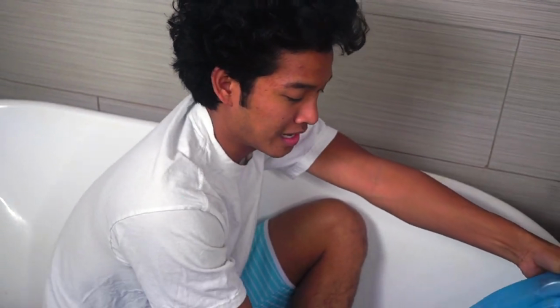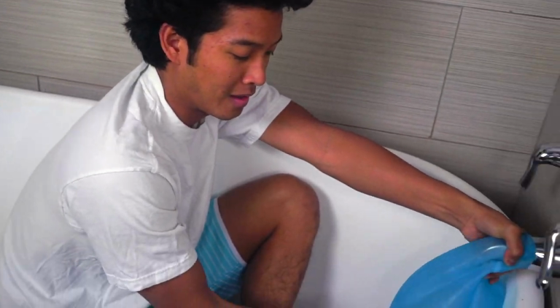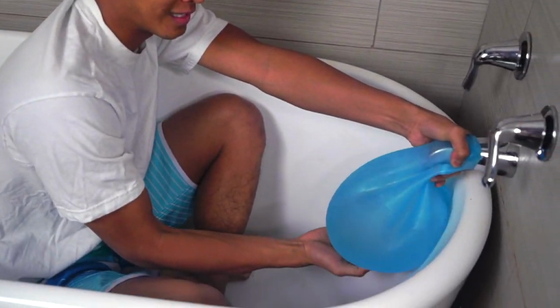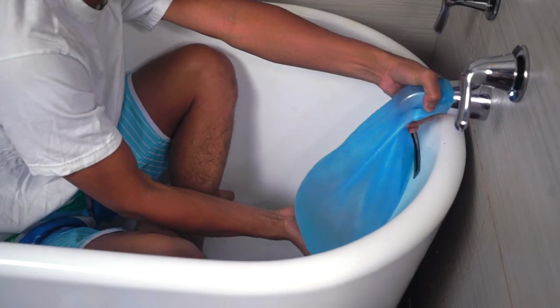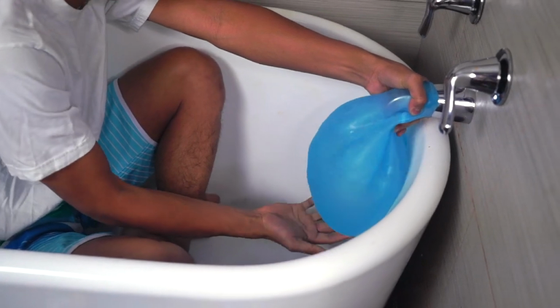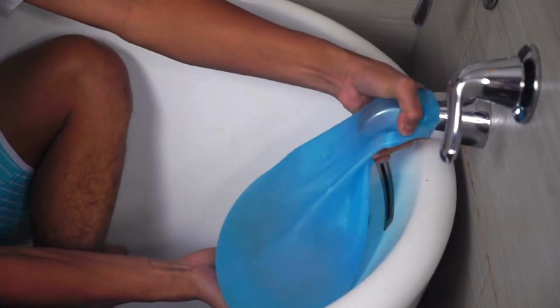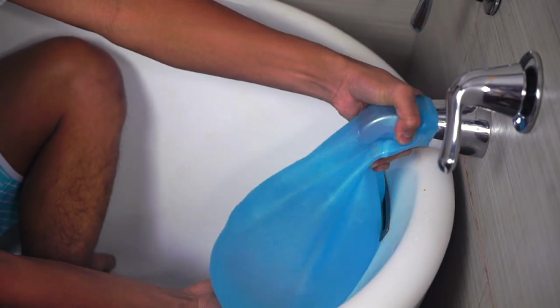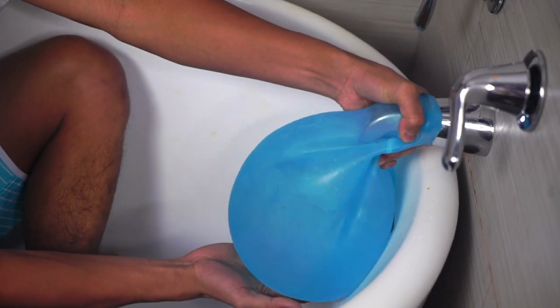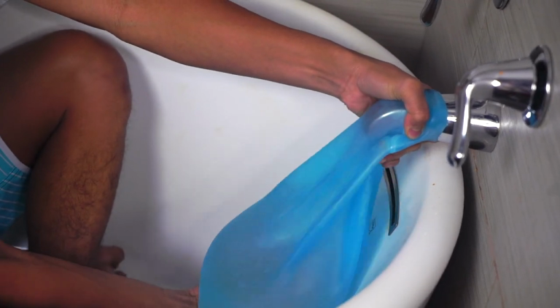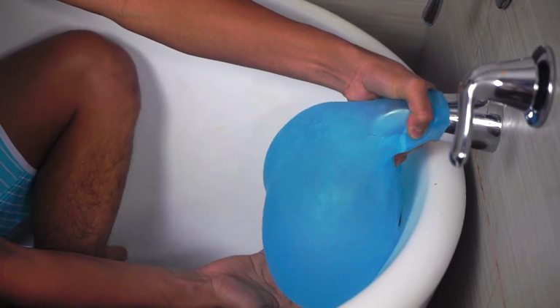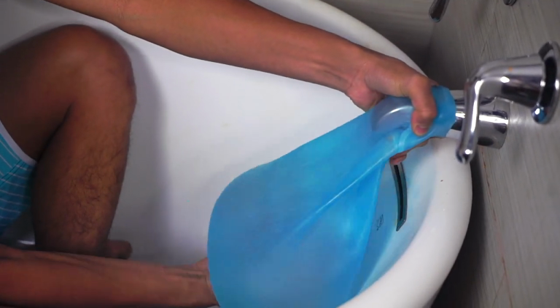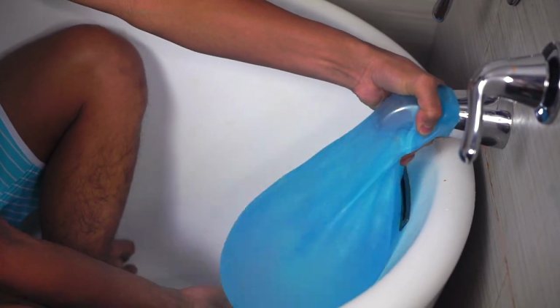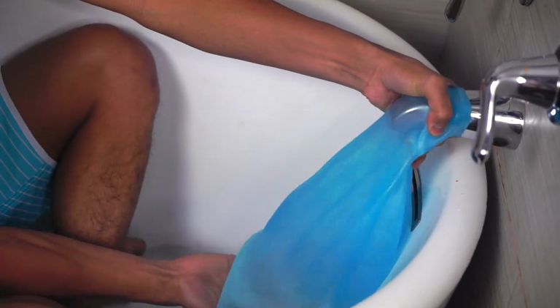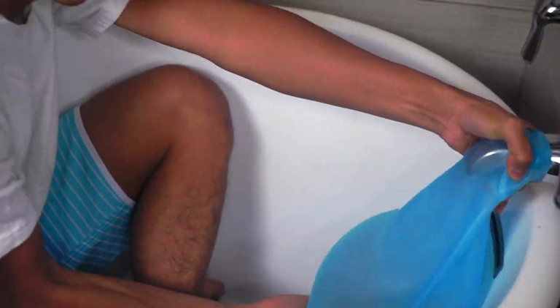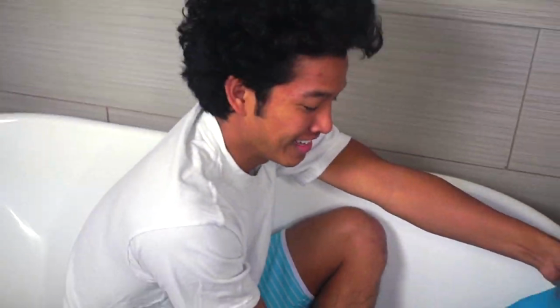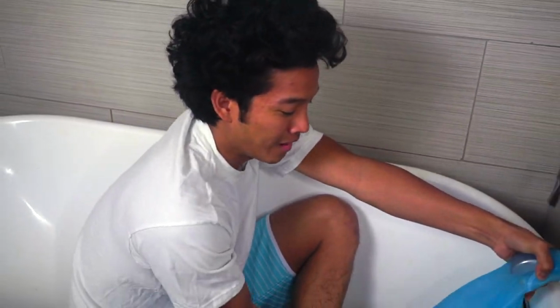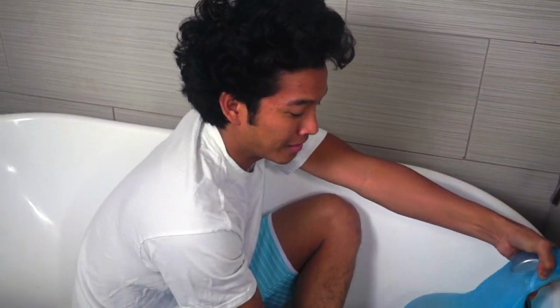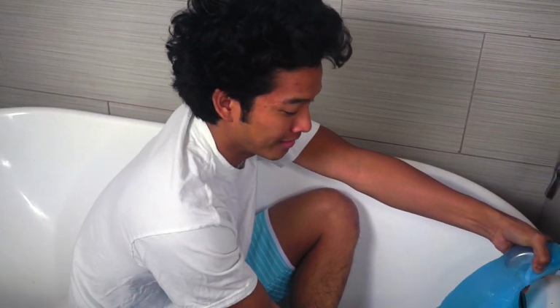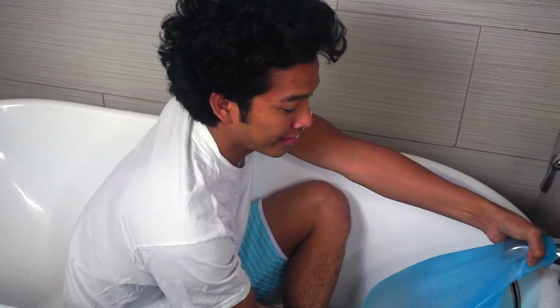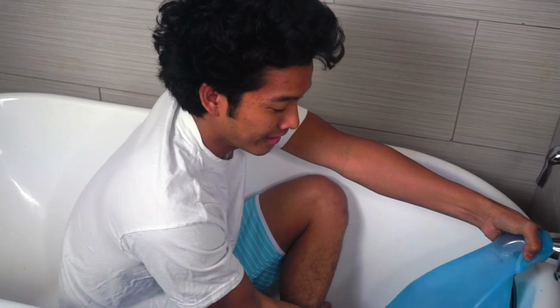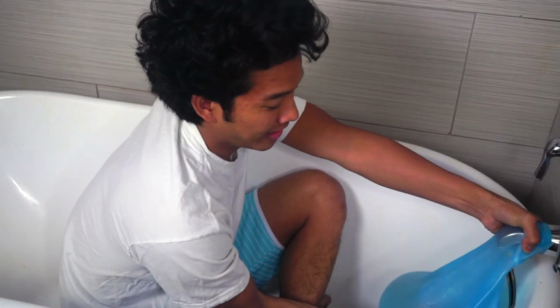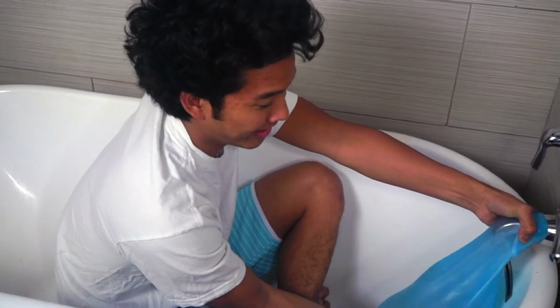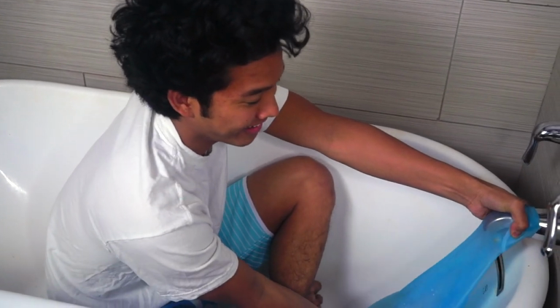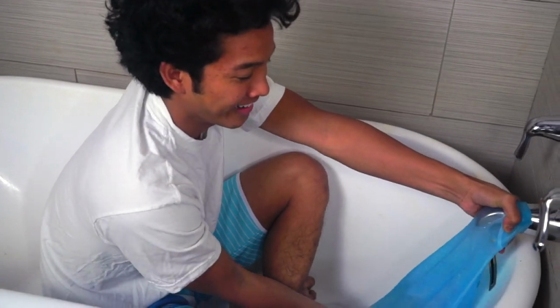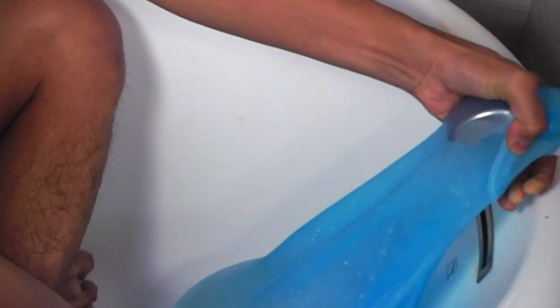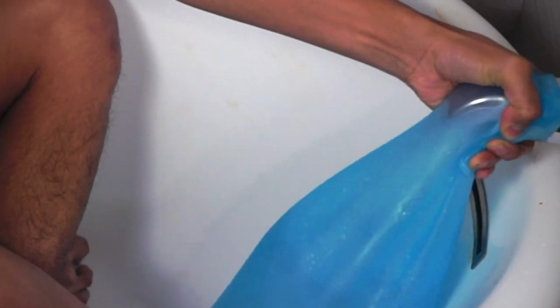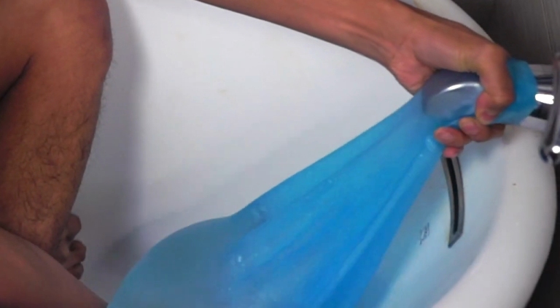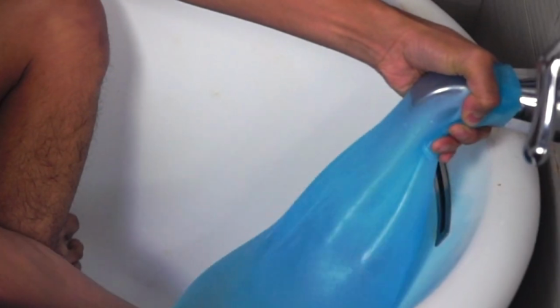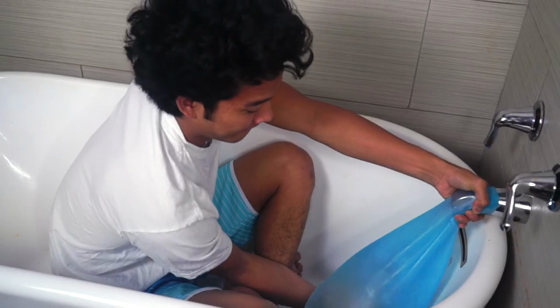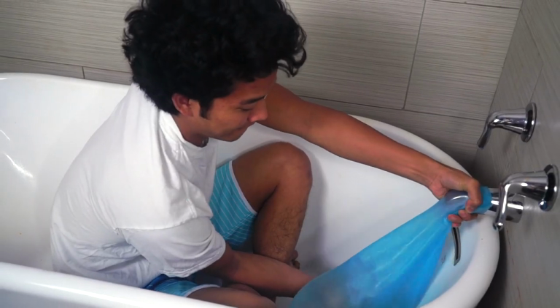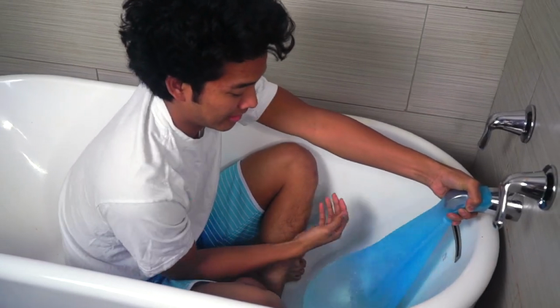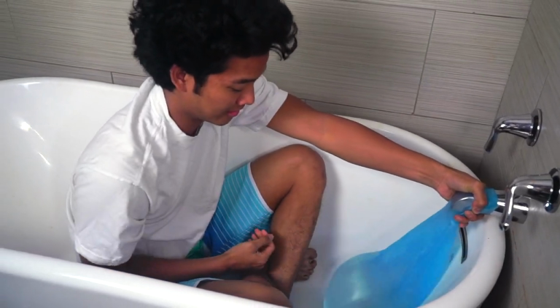But look how bouncy this is already! What happened? We got a nice little one. Hello, sir. Oh my goodness.